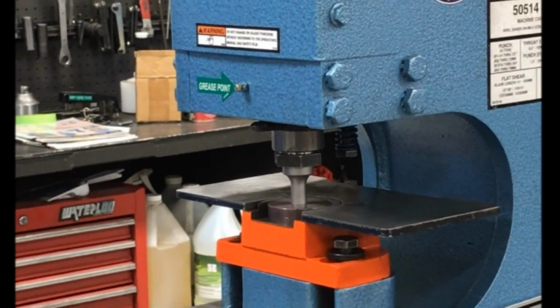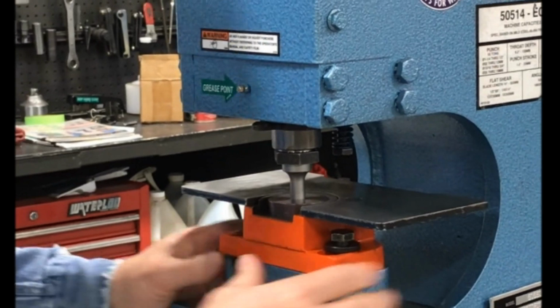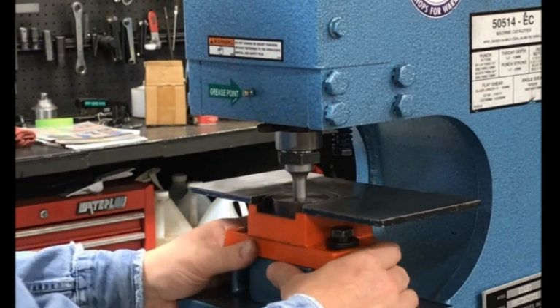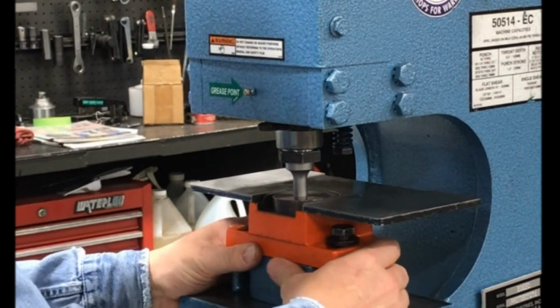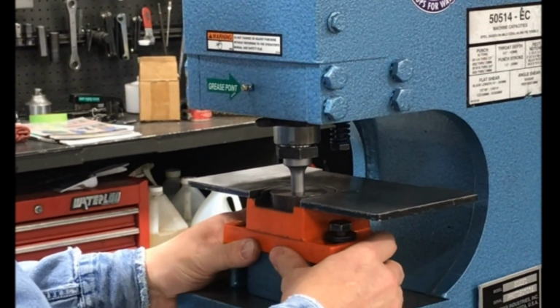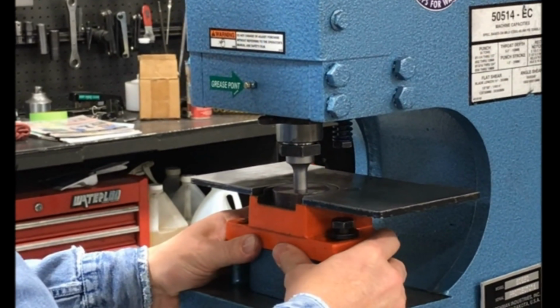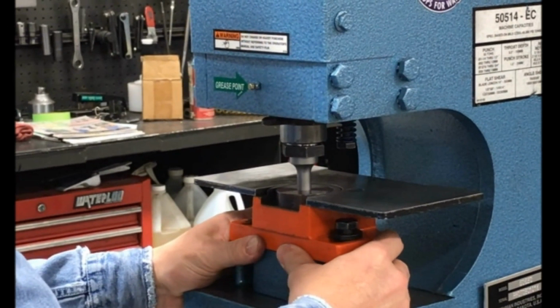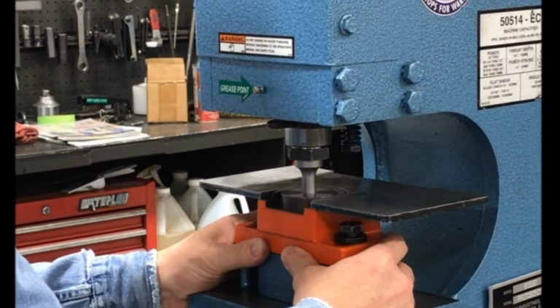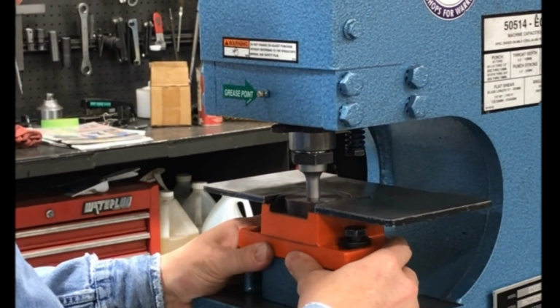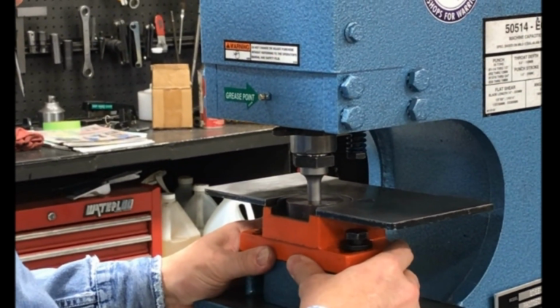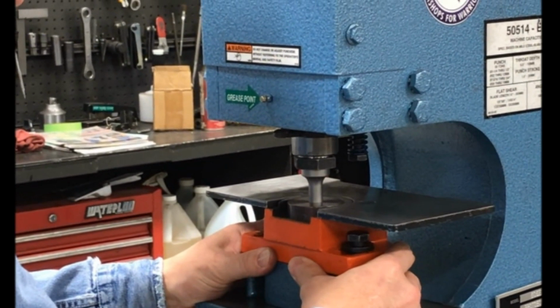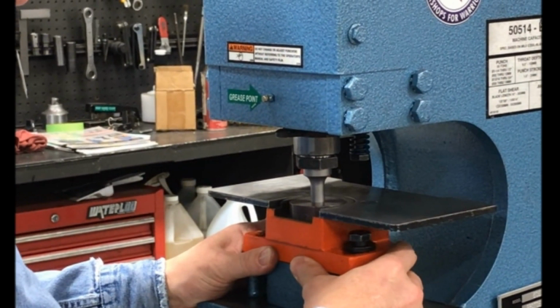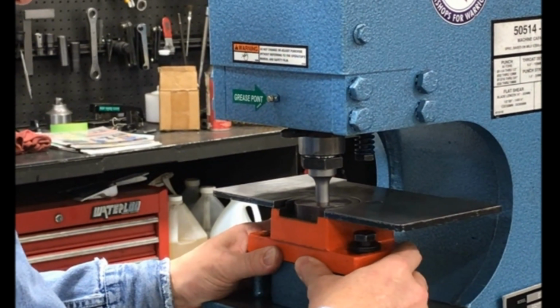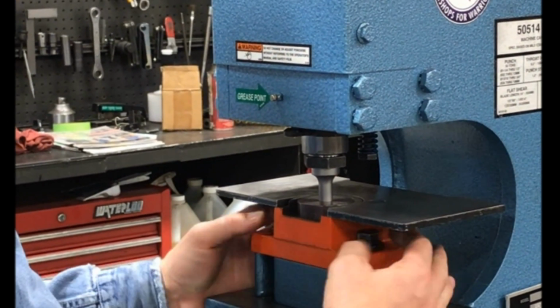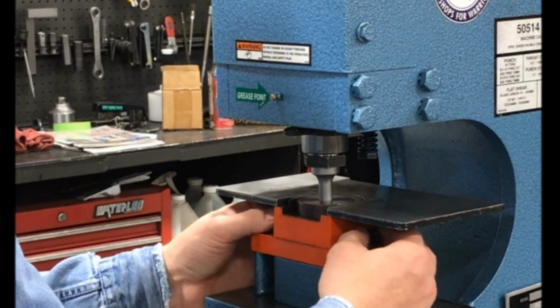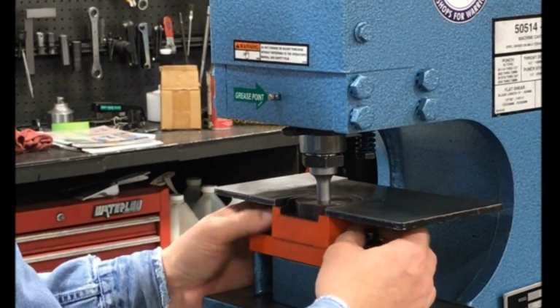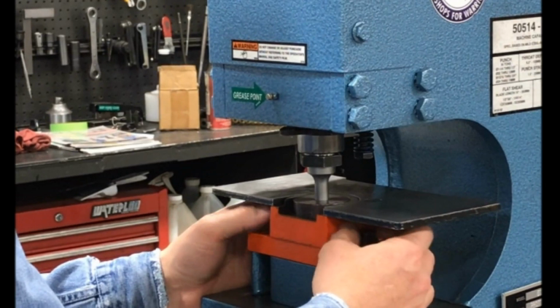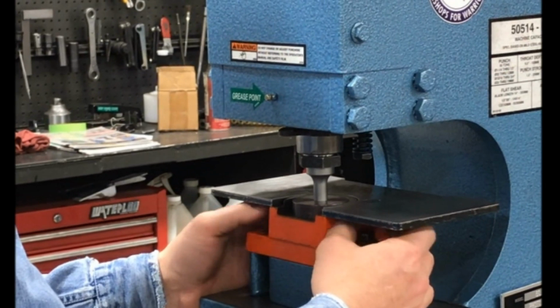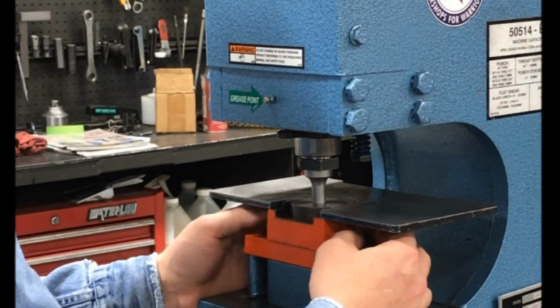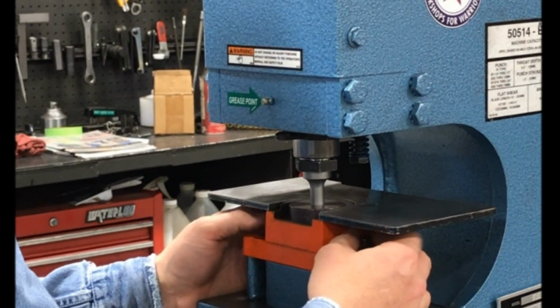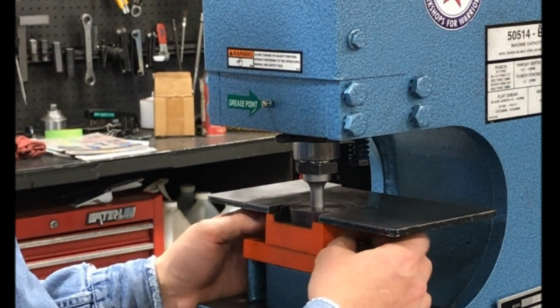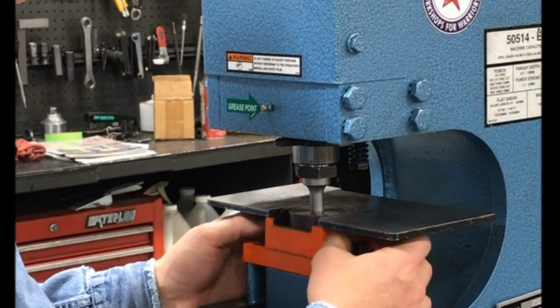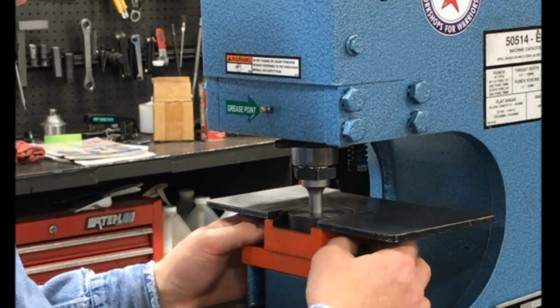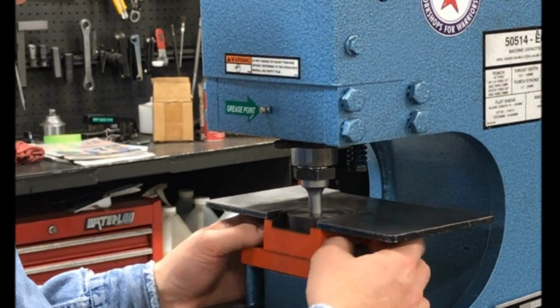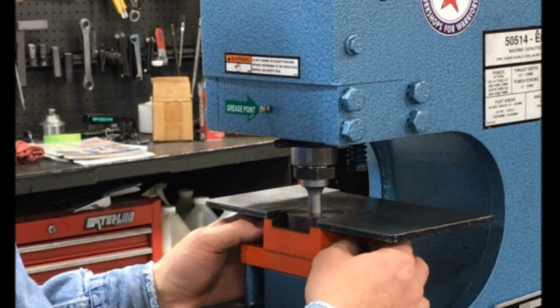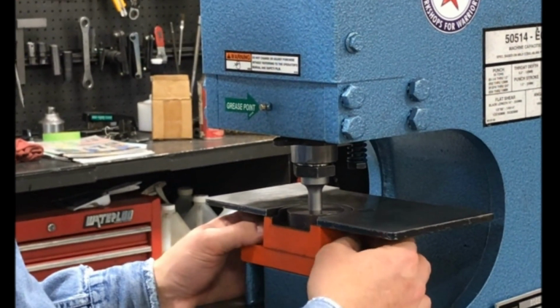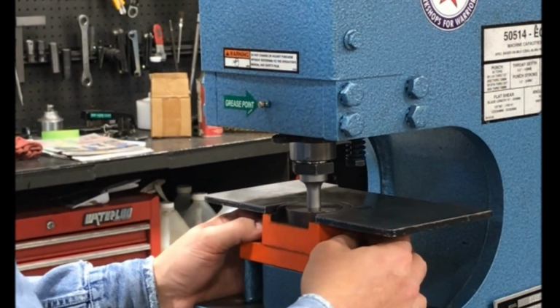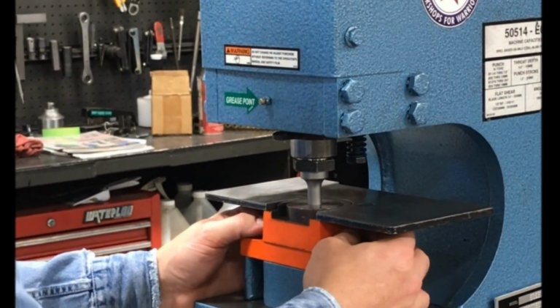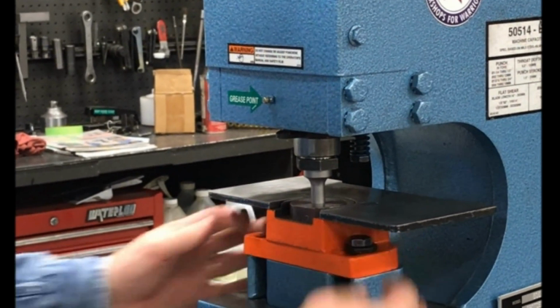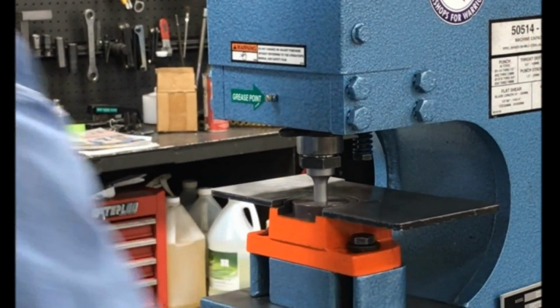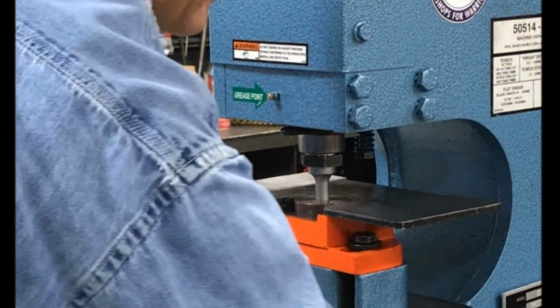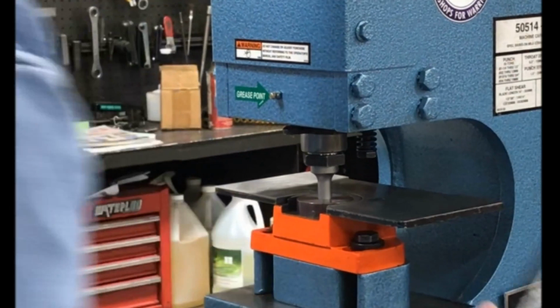Now we do our alignment, making sure you have equal clearance all the way around. Once you get close, go ahead and snug up or finger tighten the bolts.